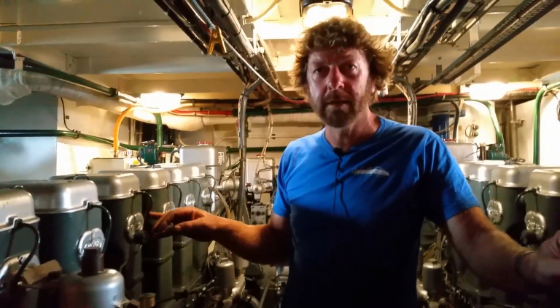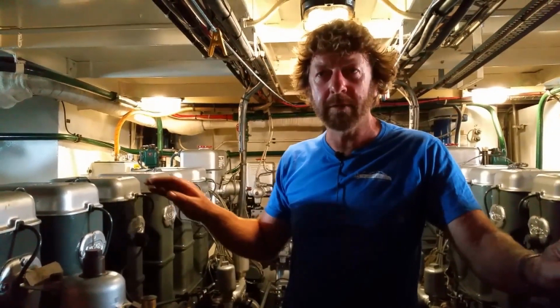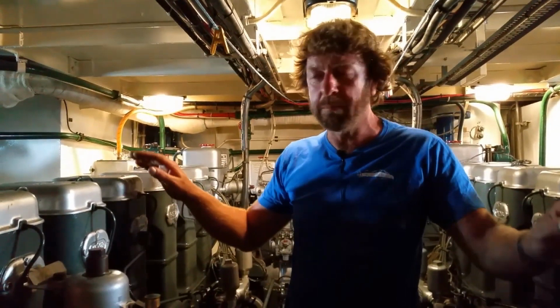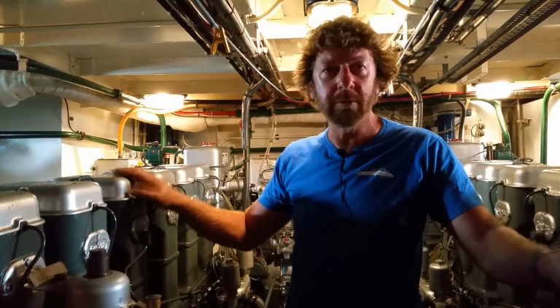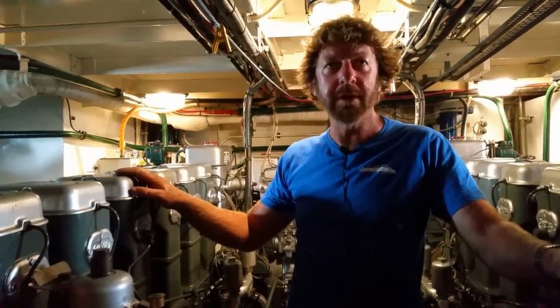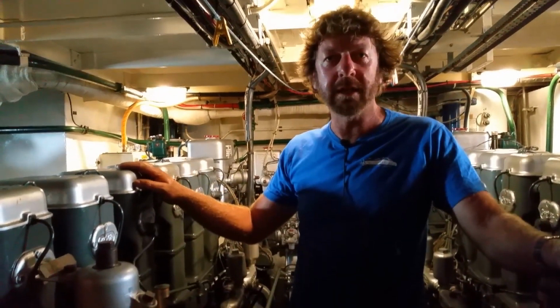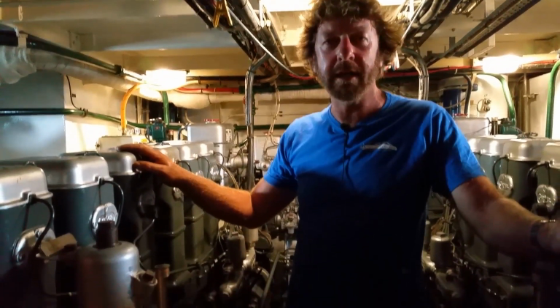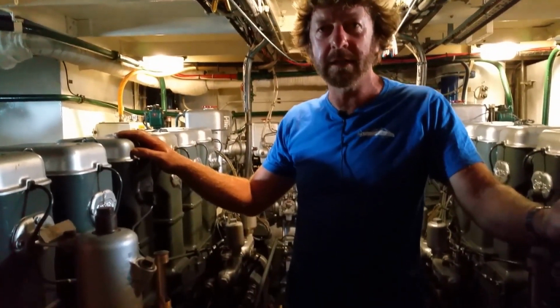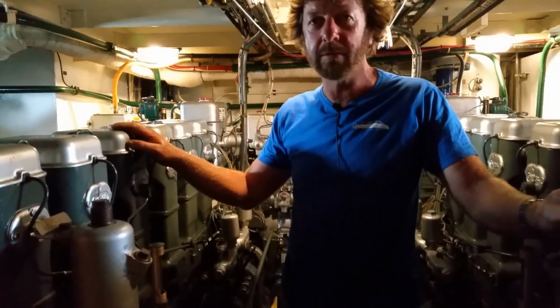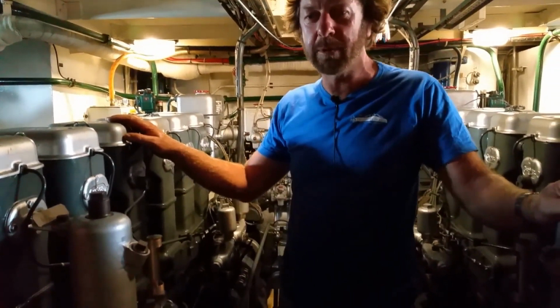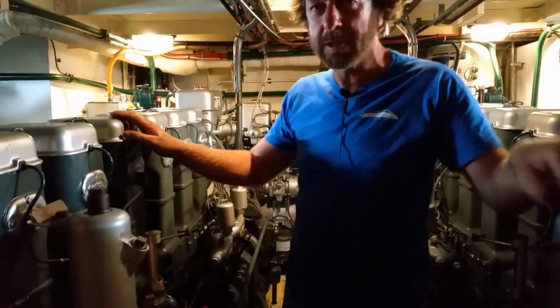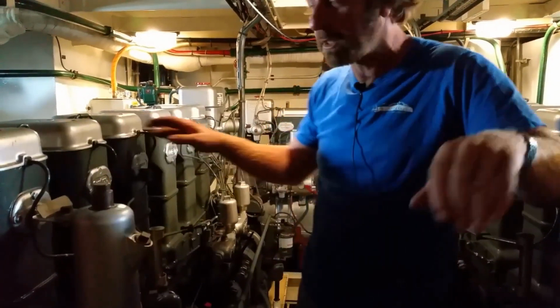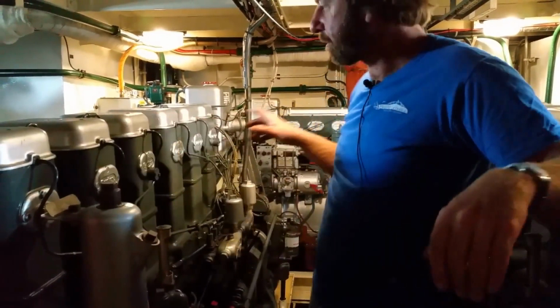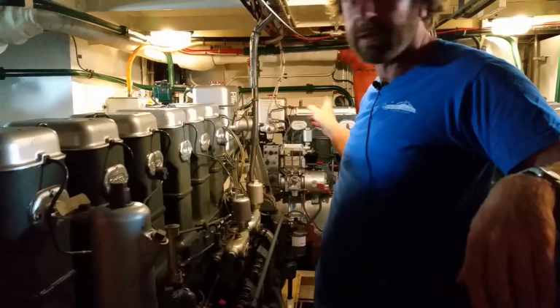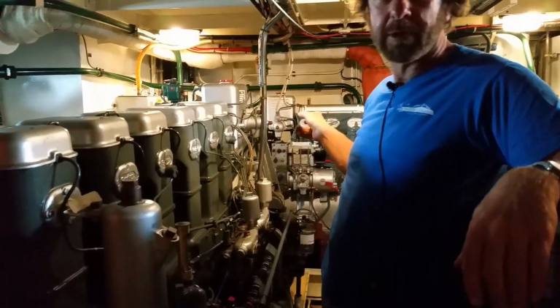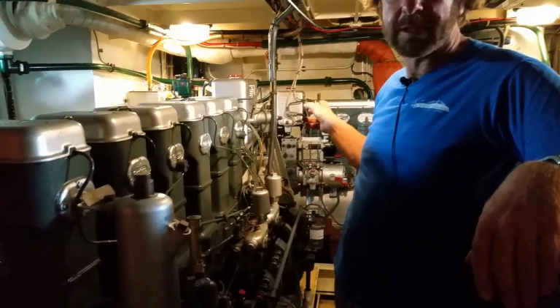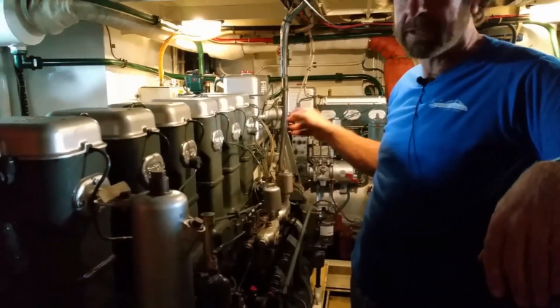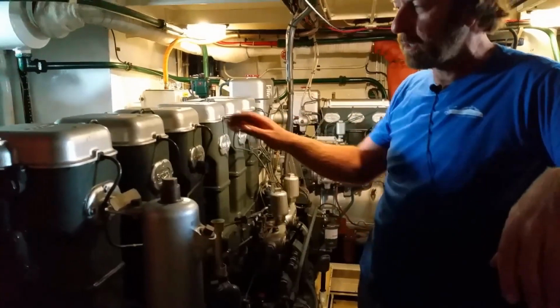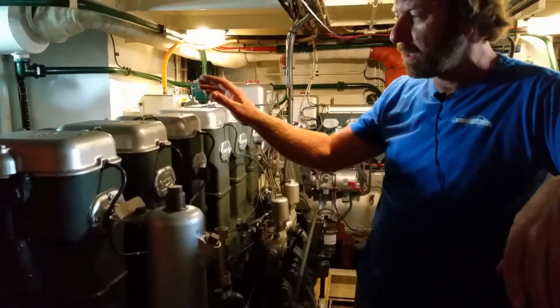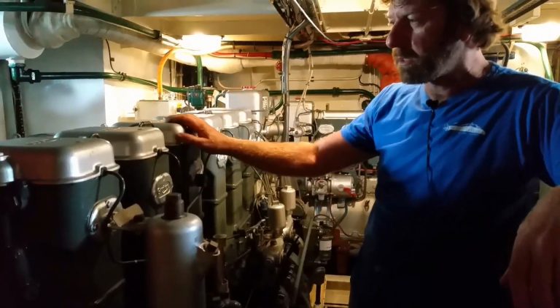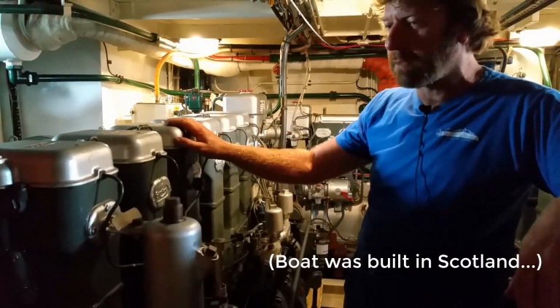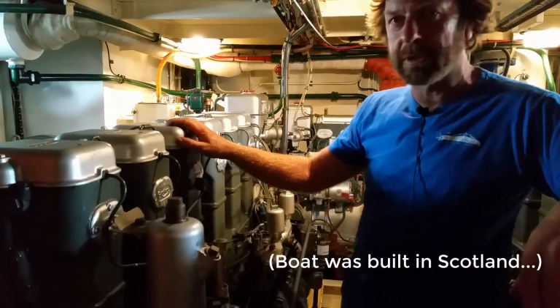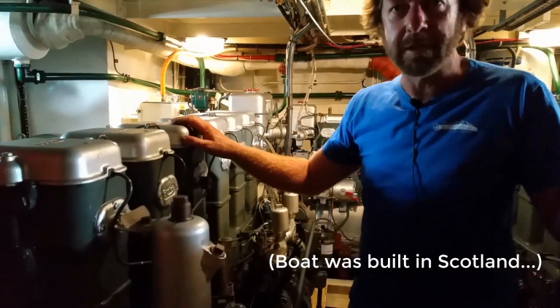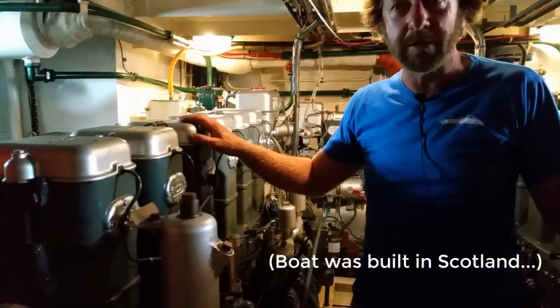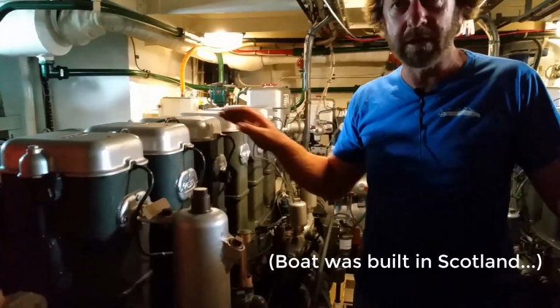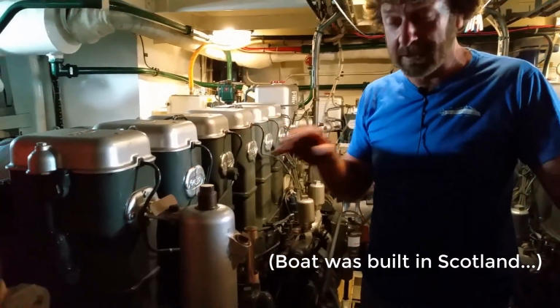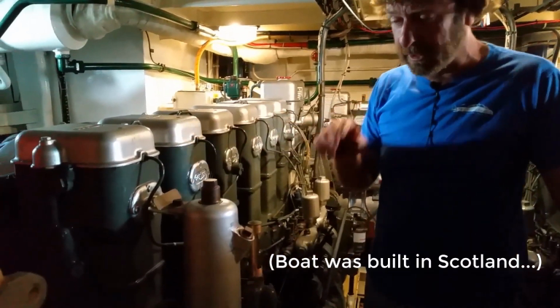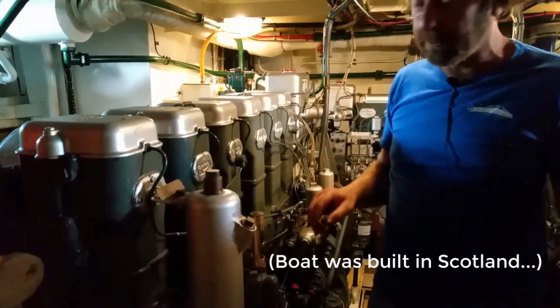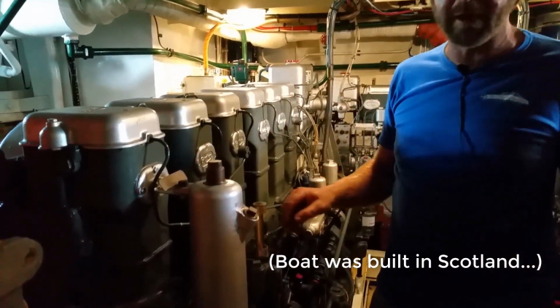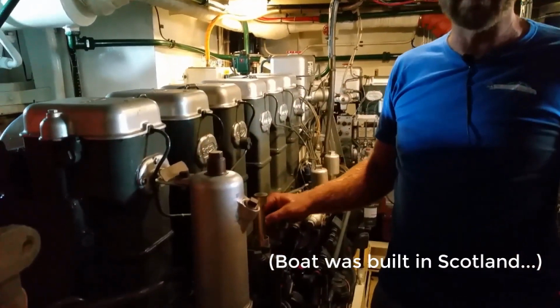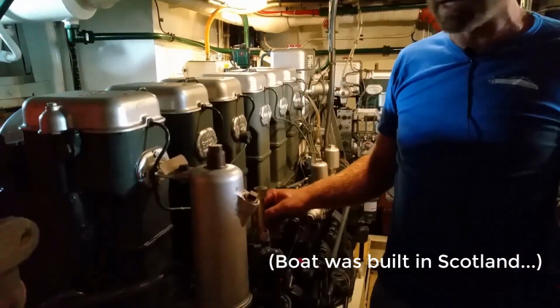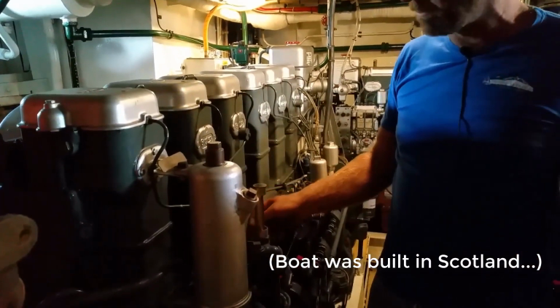We've got a mirror twin set of Gardner 6L3Bs and a 3LW auxiliary. This was built in 1973 in Scotland for a director of Gardner.